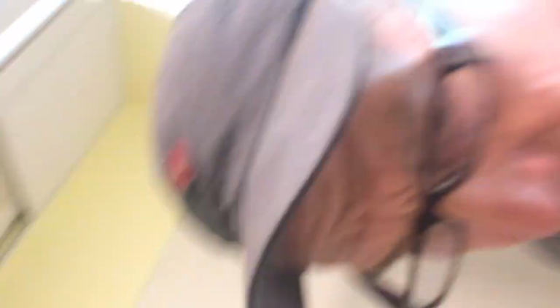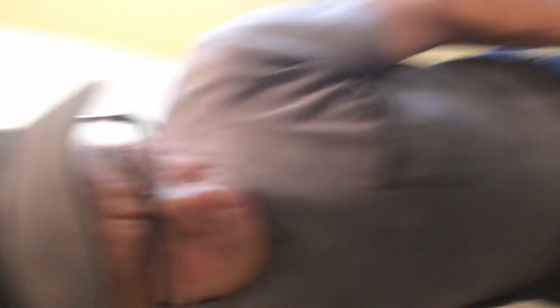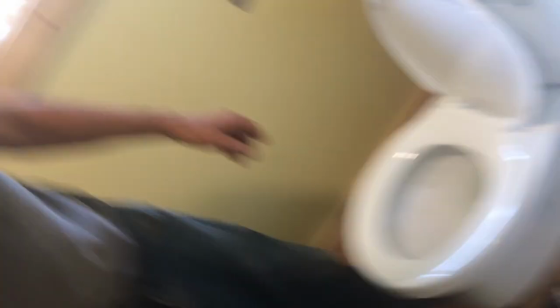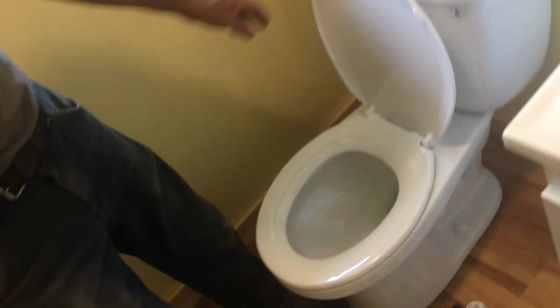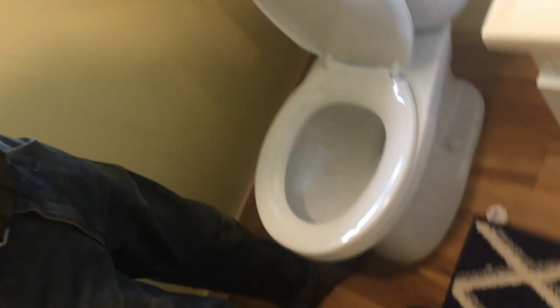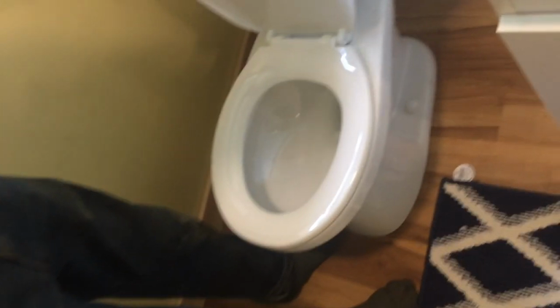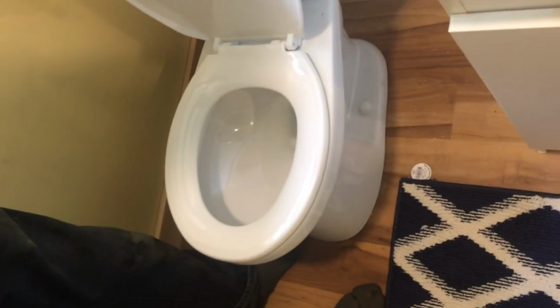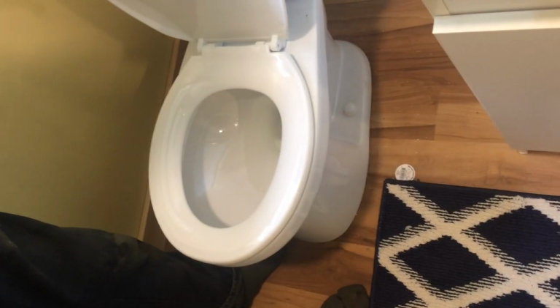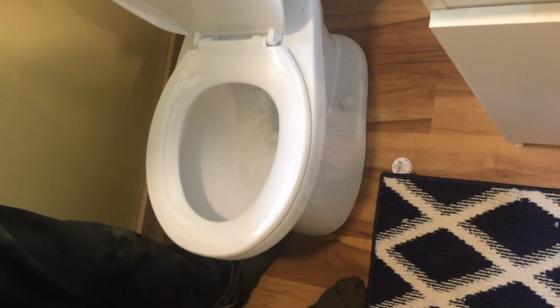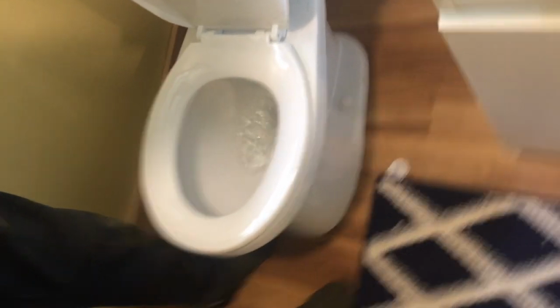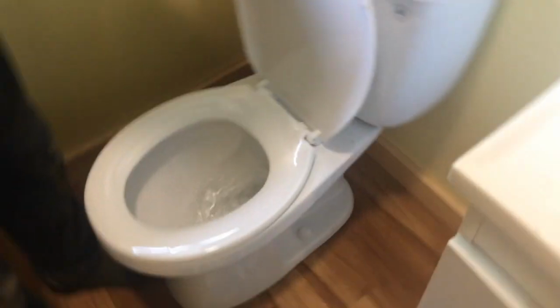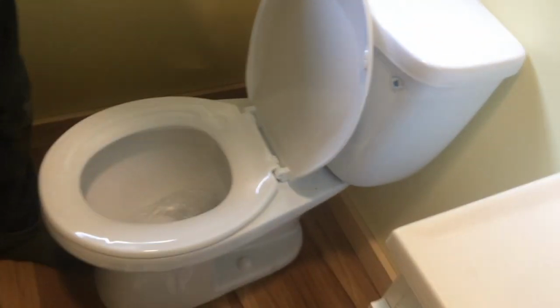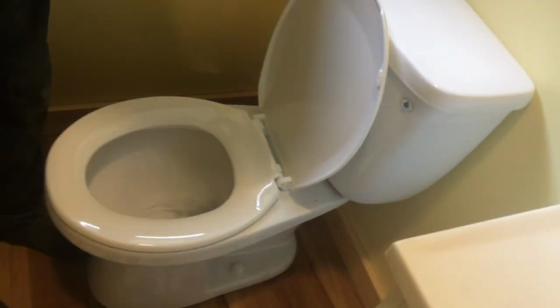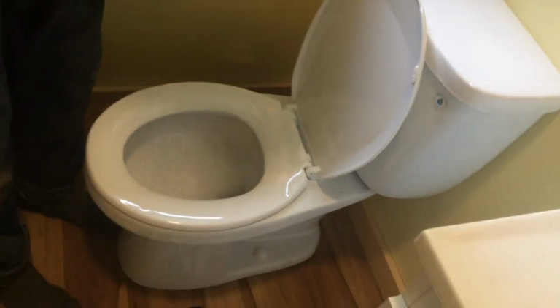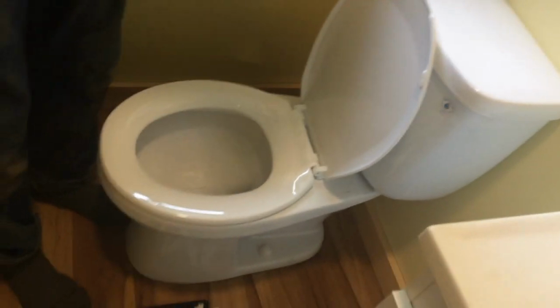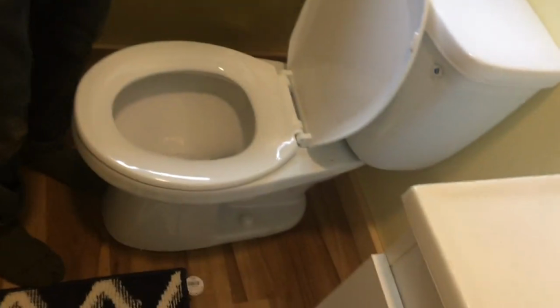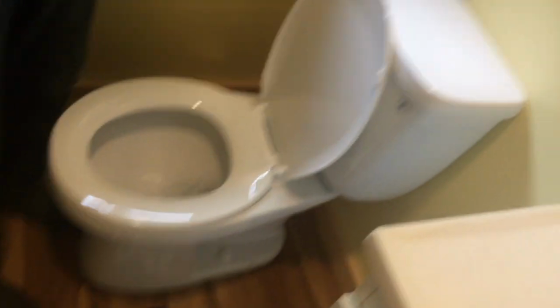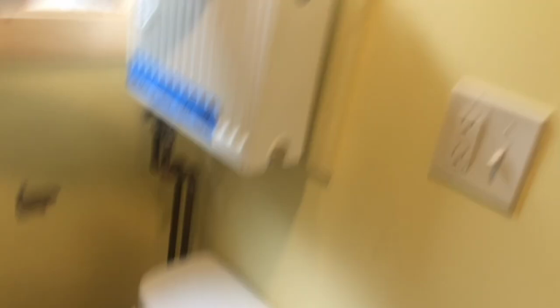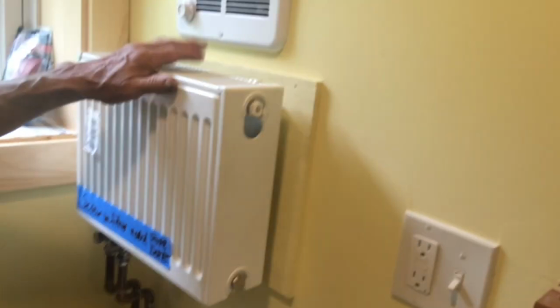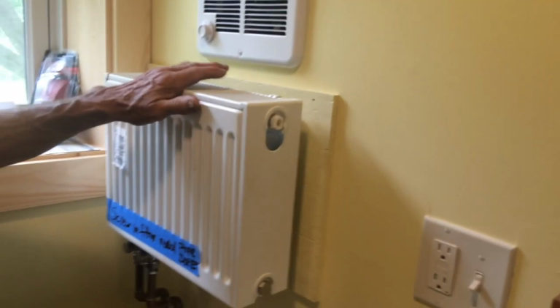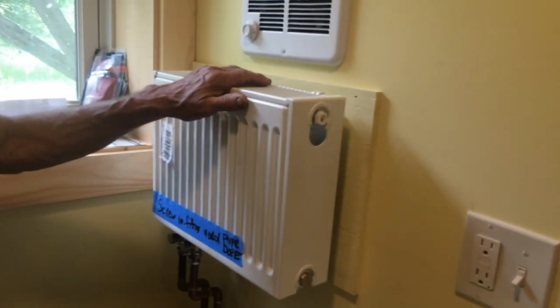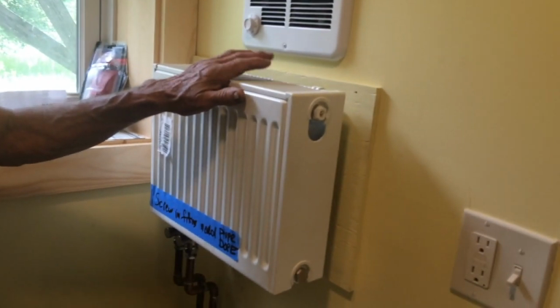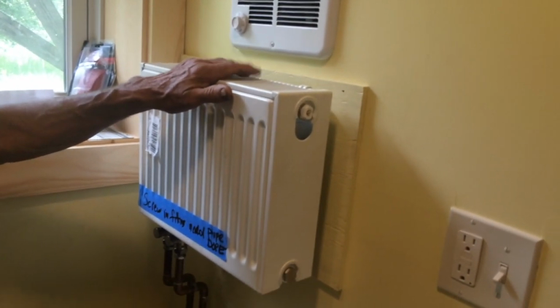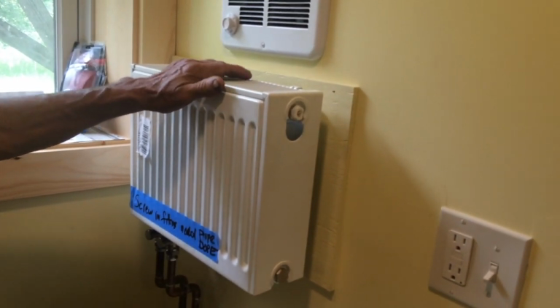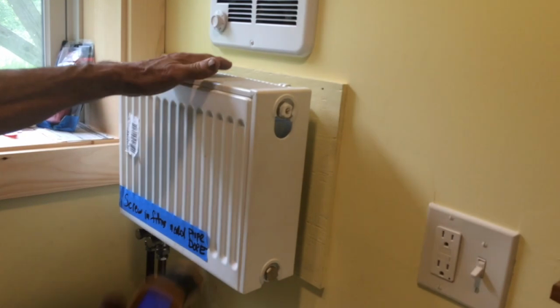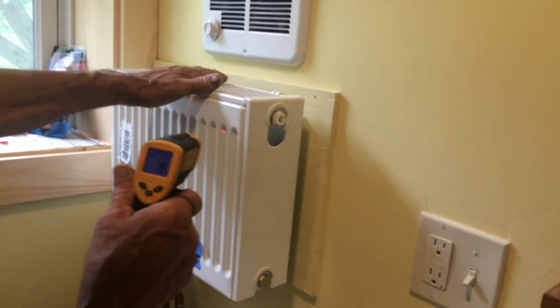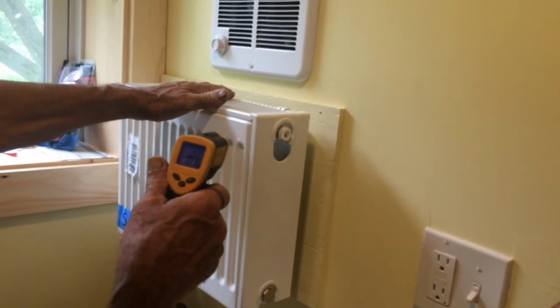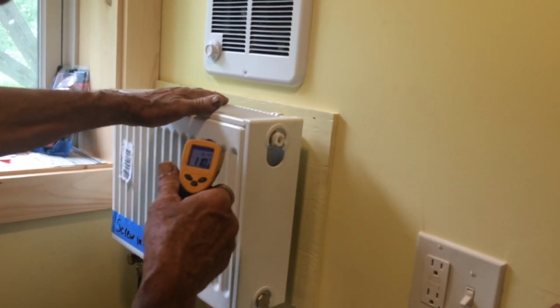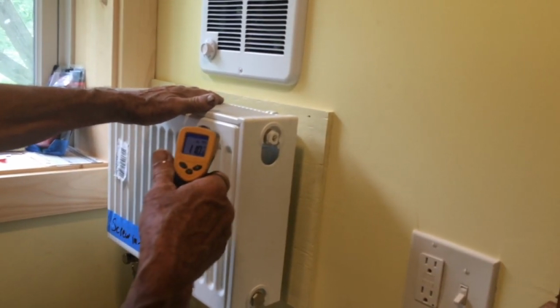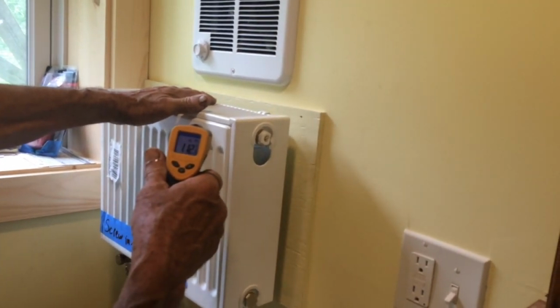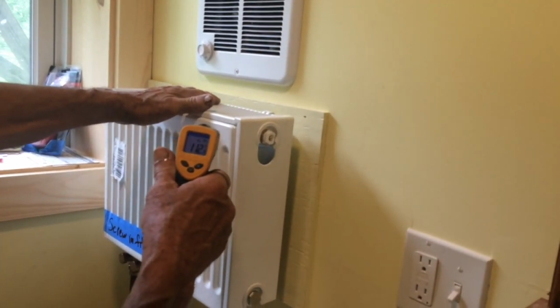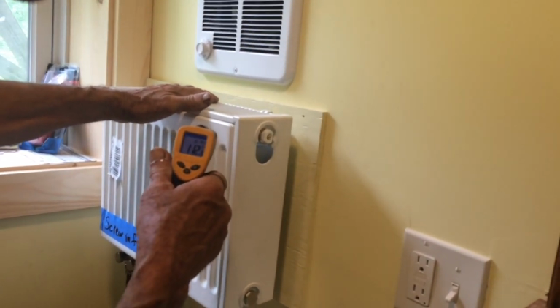This is the toilet — toilet works. A little radiator for the bathroom, and that is working too — 110 degrees.